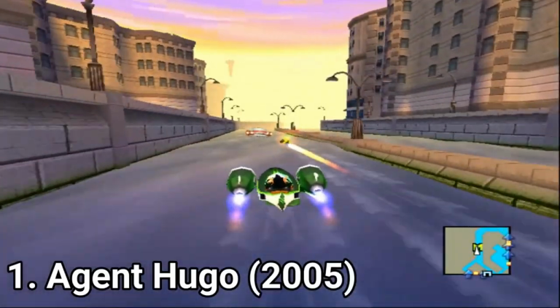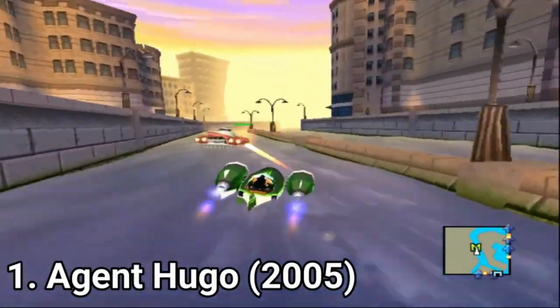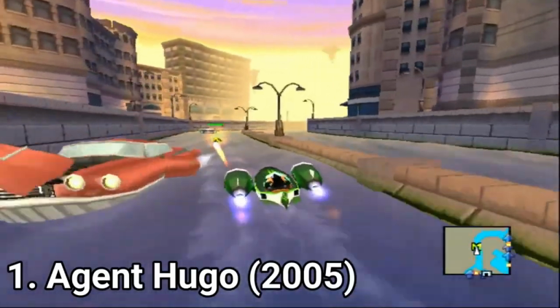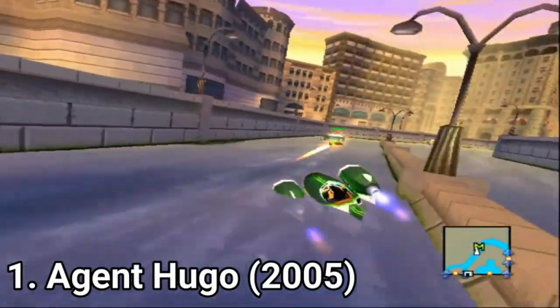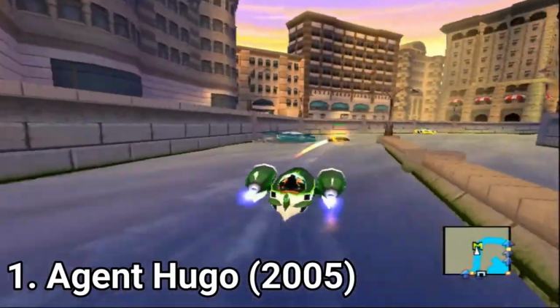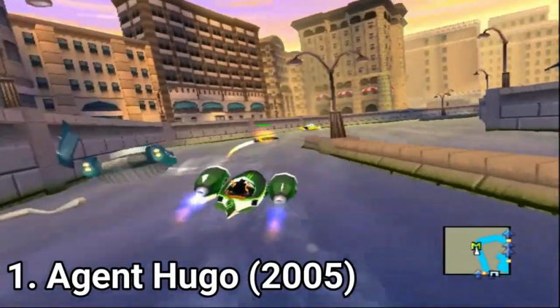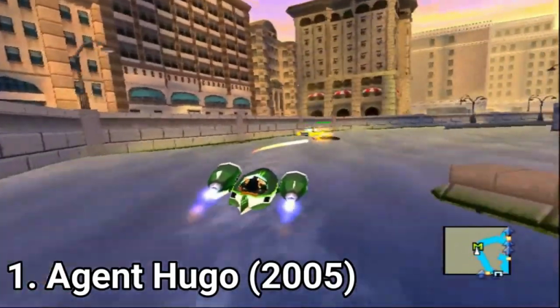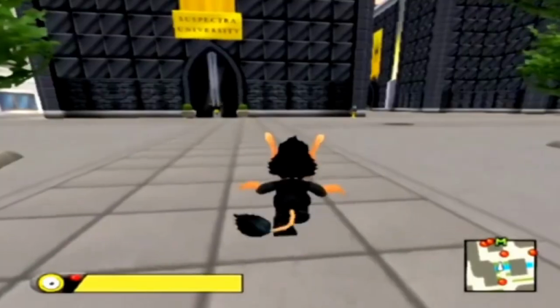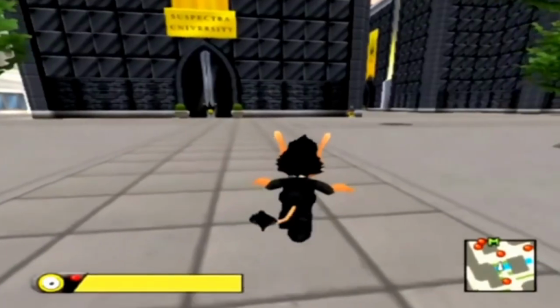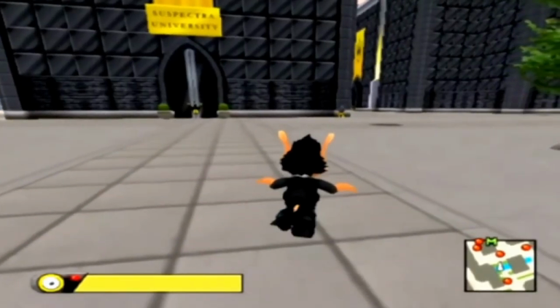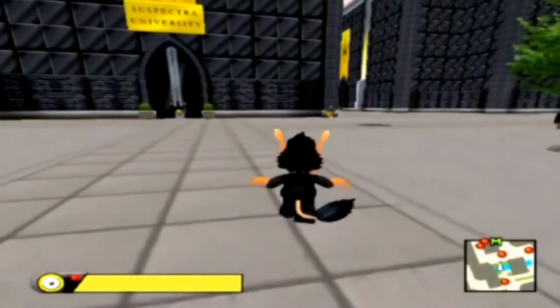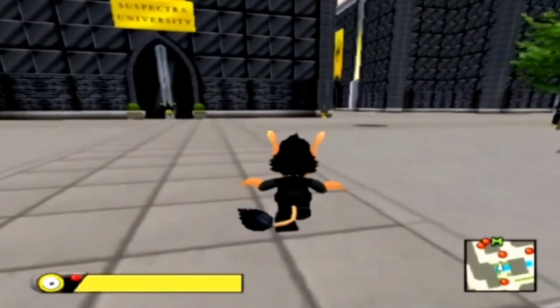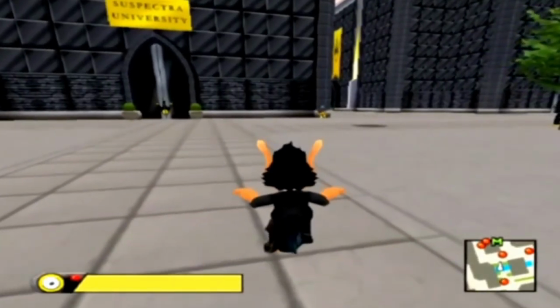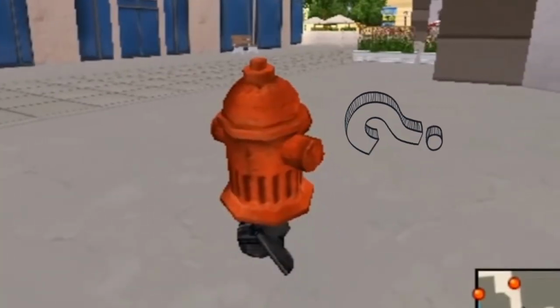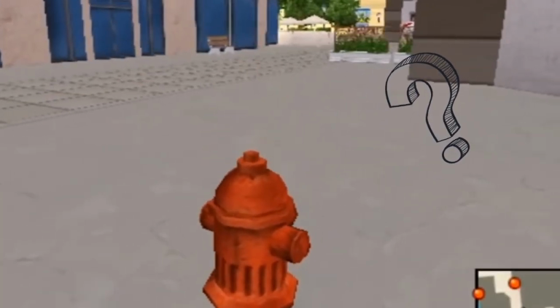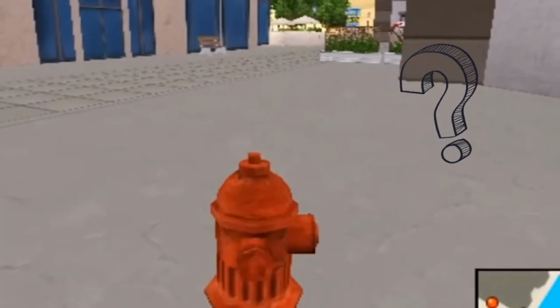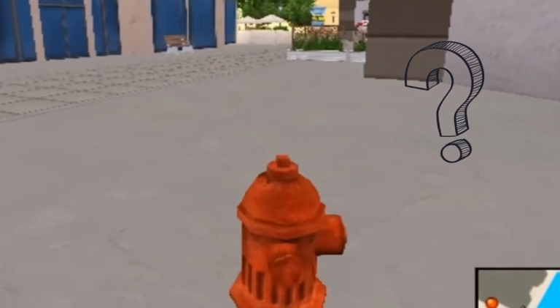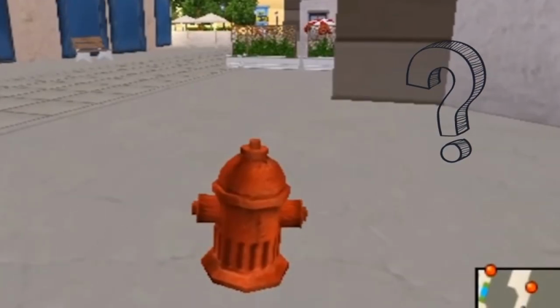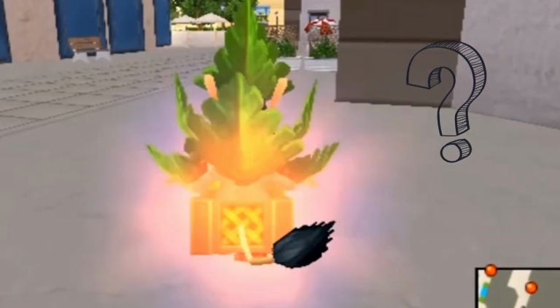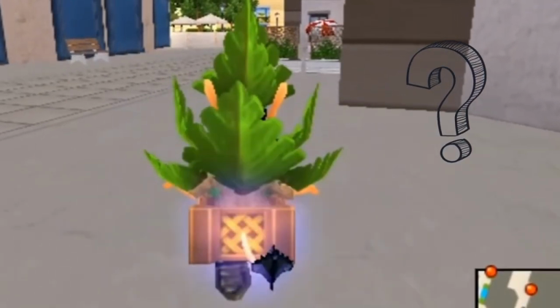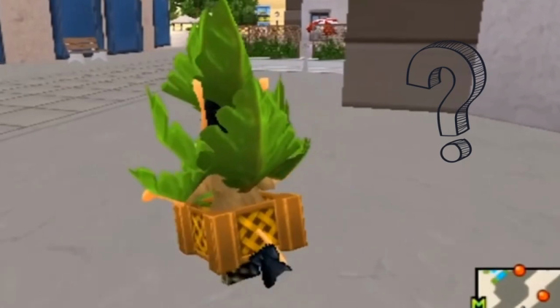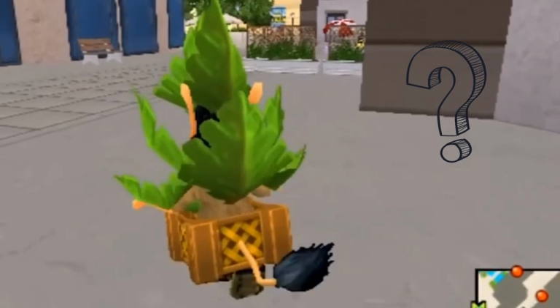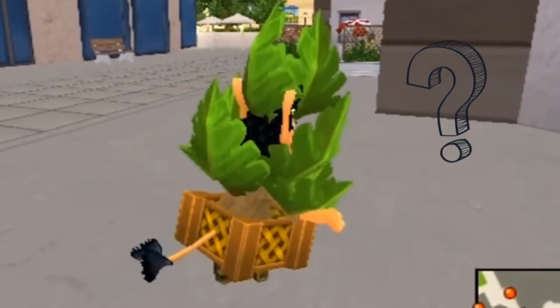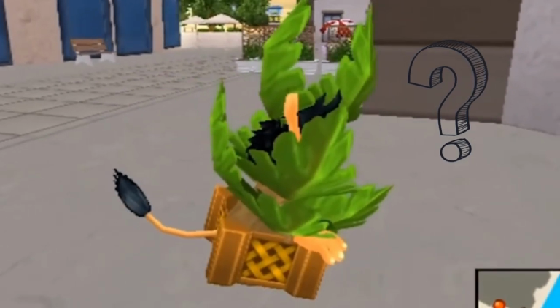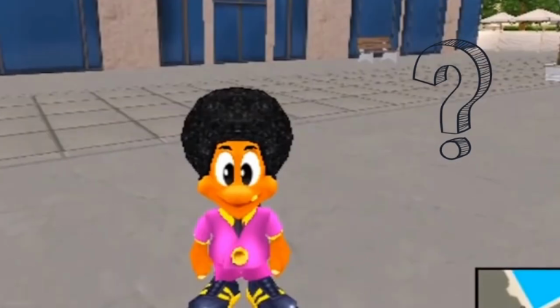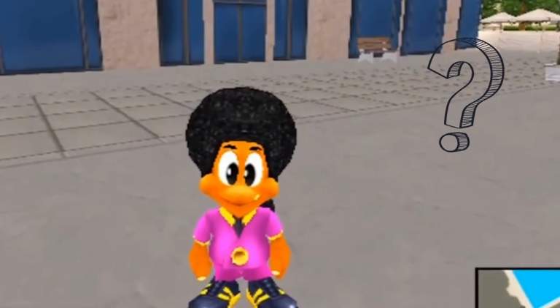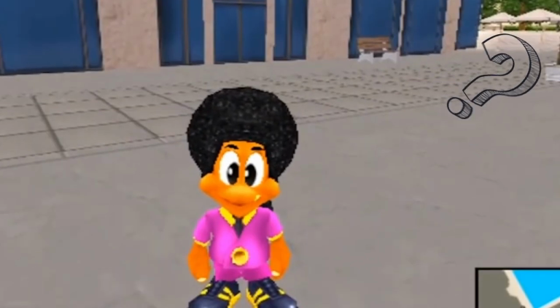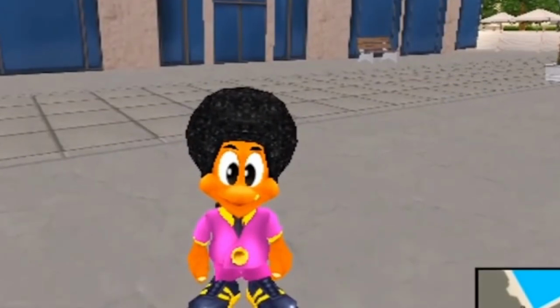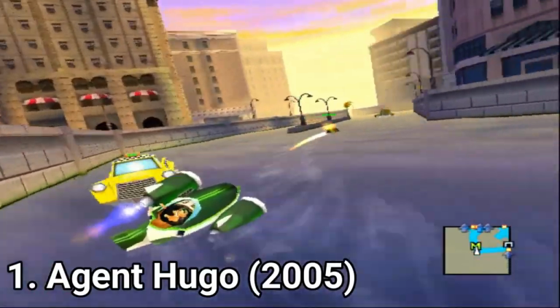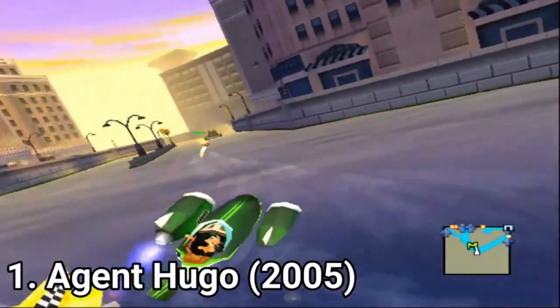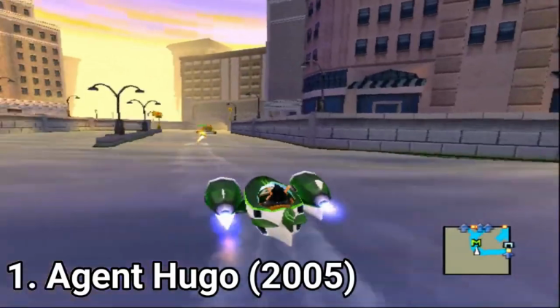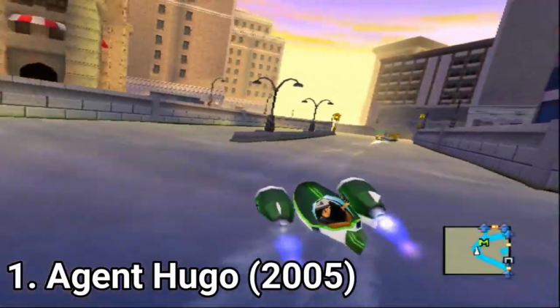The game is comprised of both missions and stealth missions. Agent Hugo can turn into all sorts of disguises. For a little kid the game is okay, but for an adult it's plain and too easy and childish.